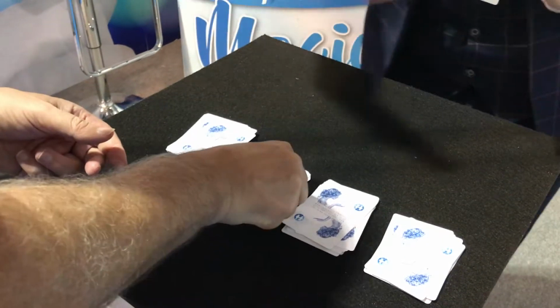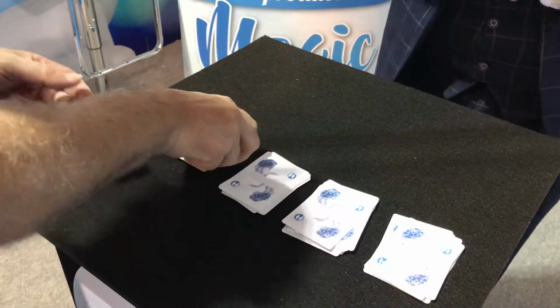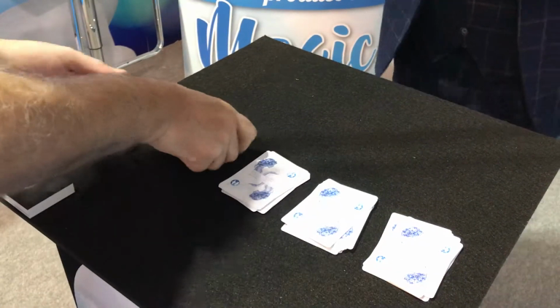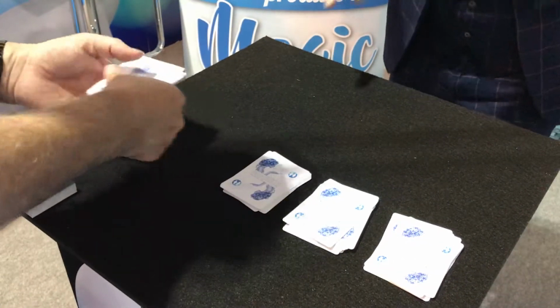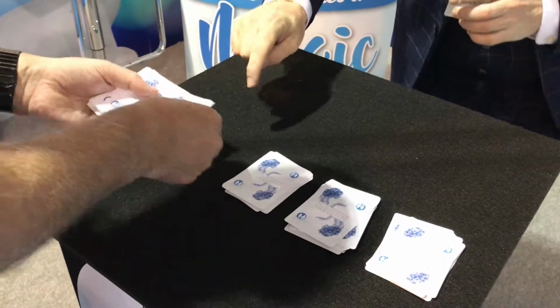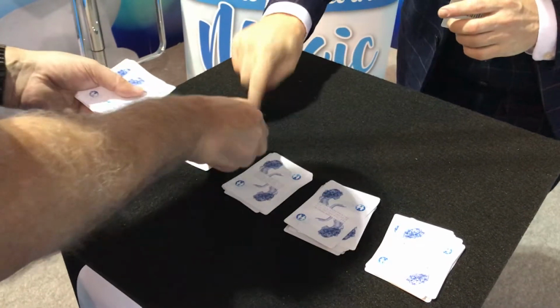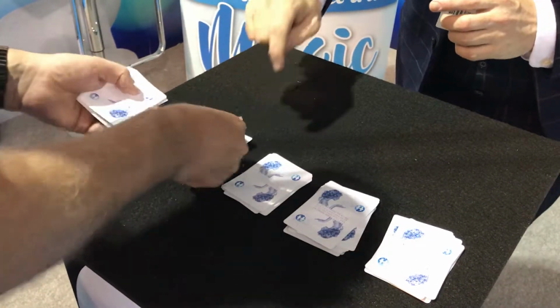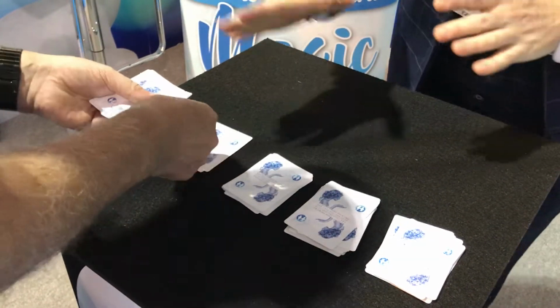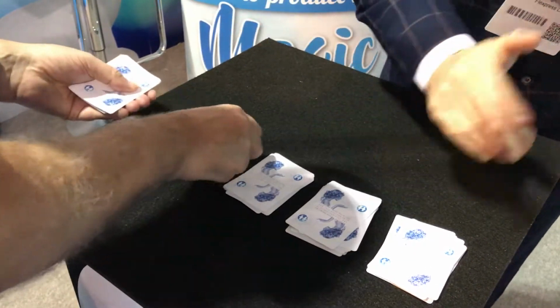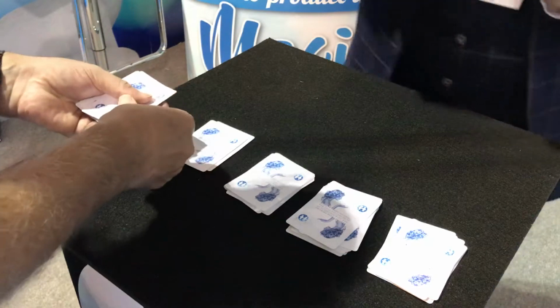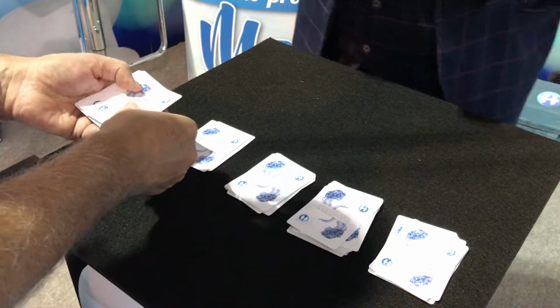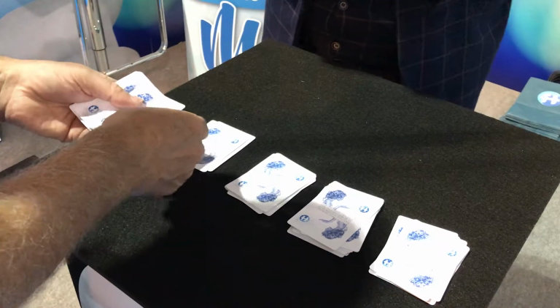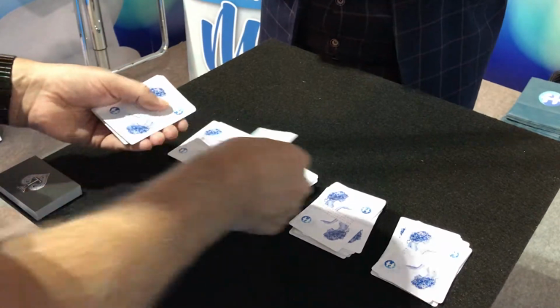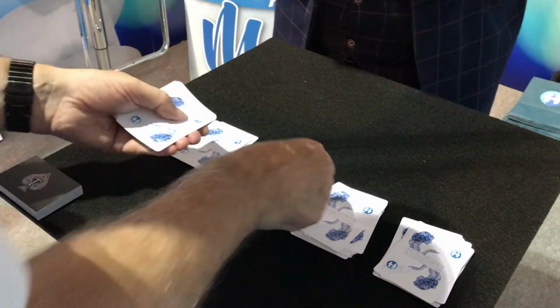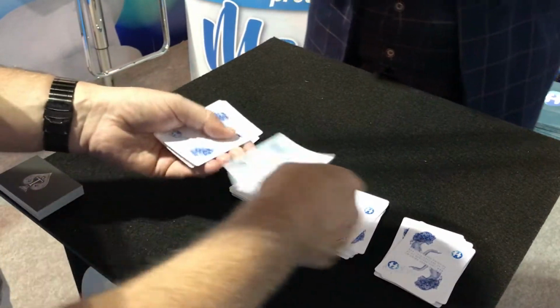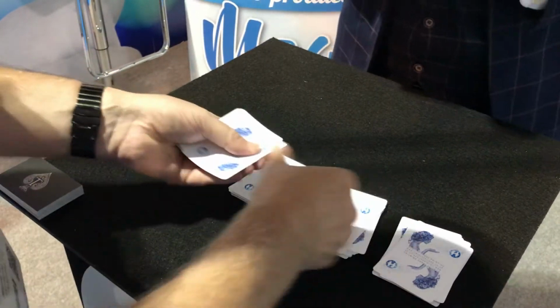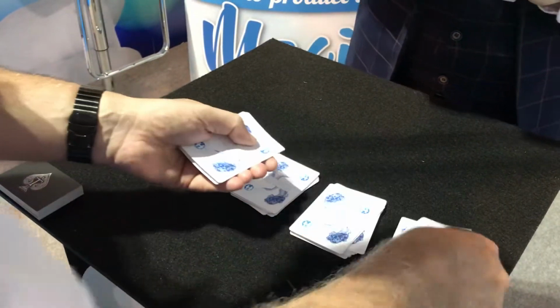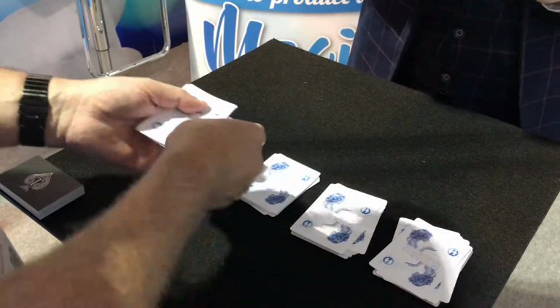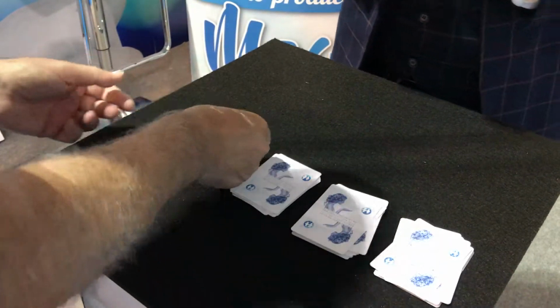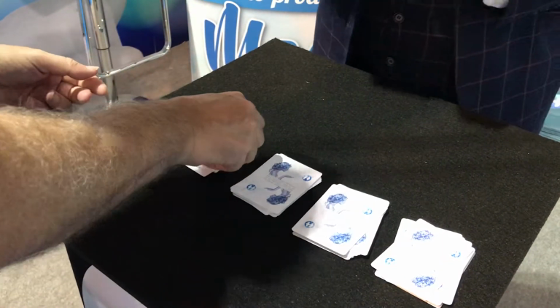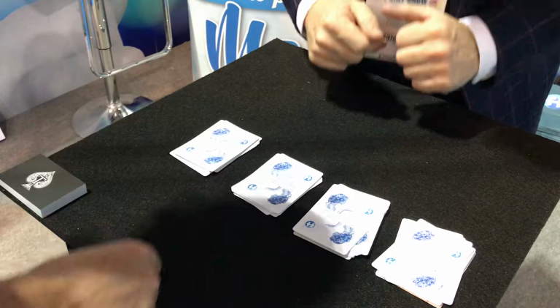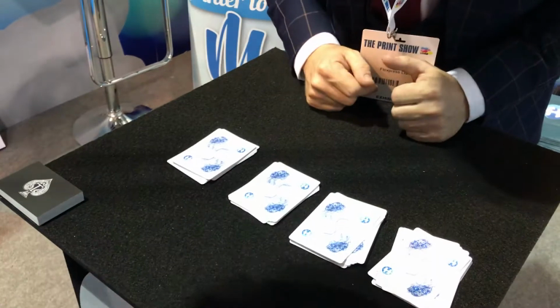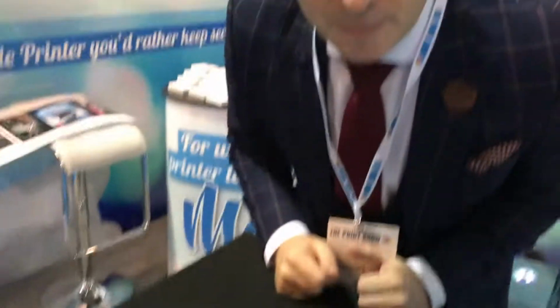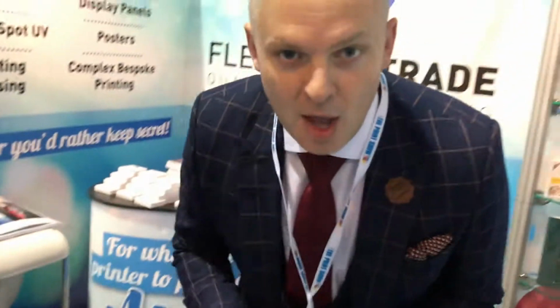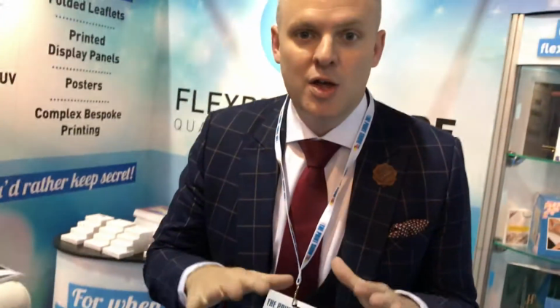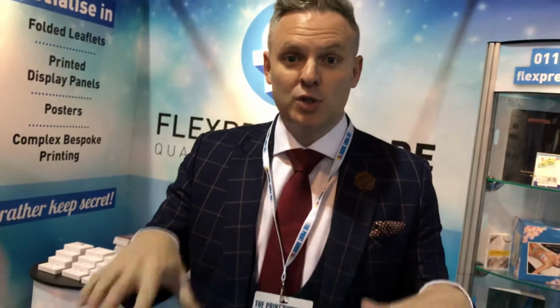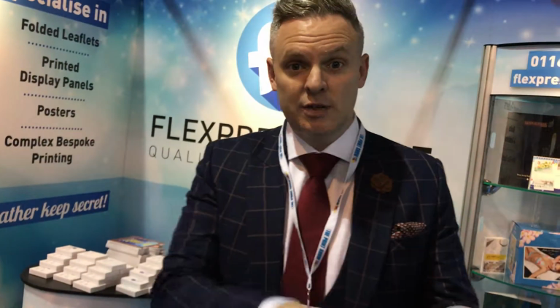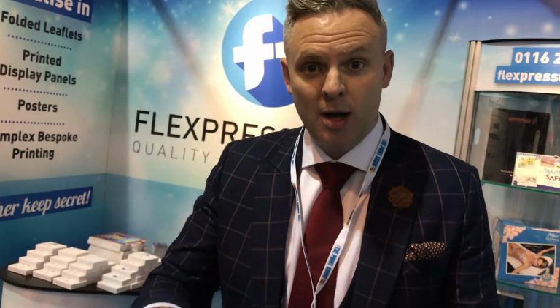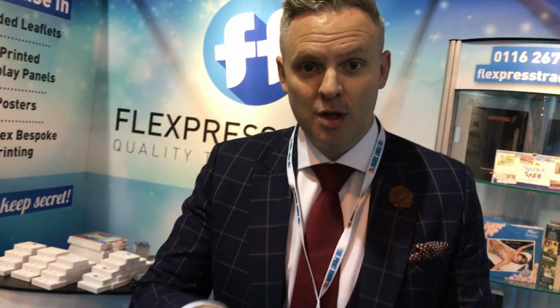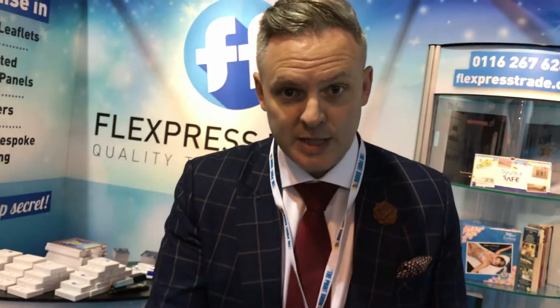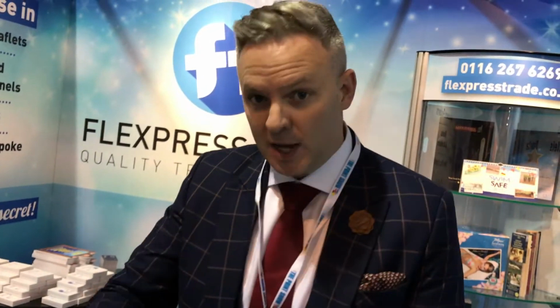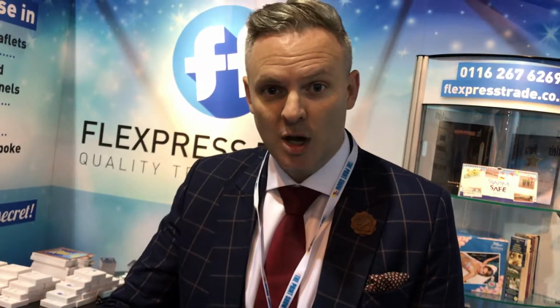And then finally deck number four. Three cards down — one, two, three. And then one on the top of each of the other piles at random. Now just to recap: the deck was cut into four piles, three cards down, three cards on the top.